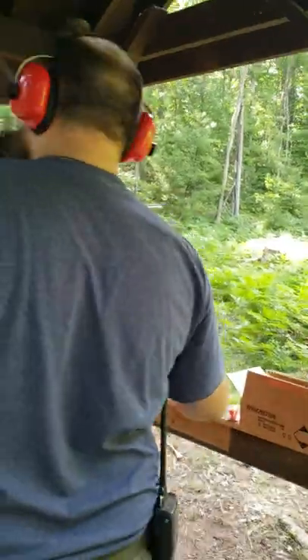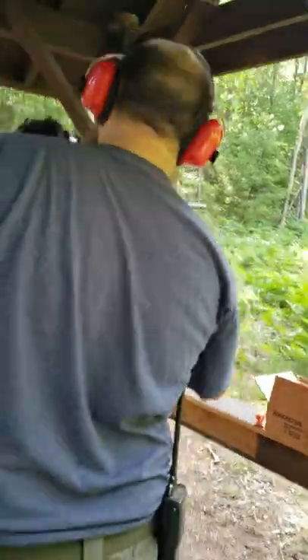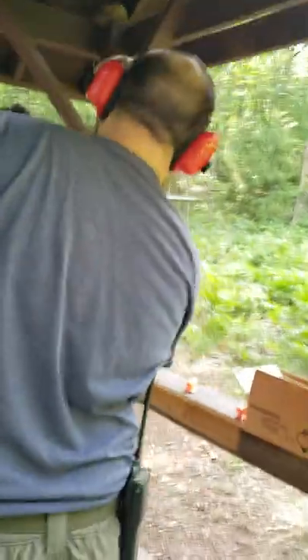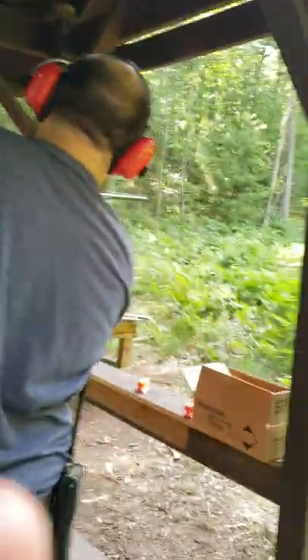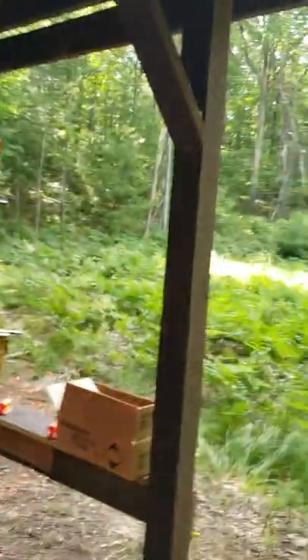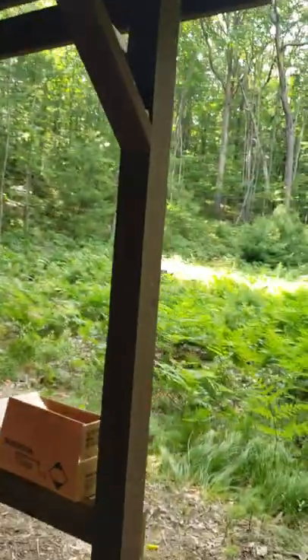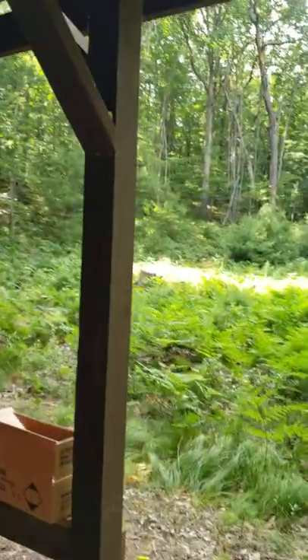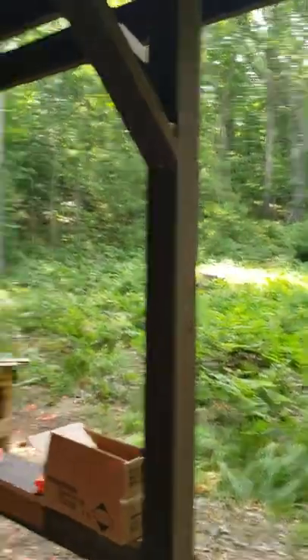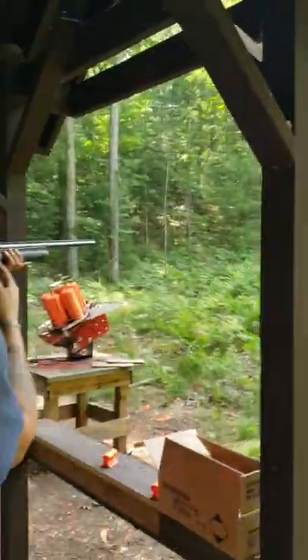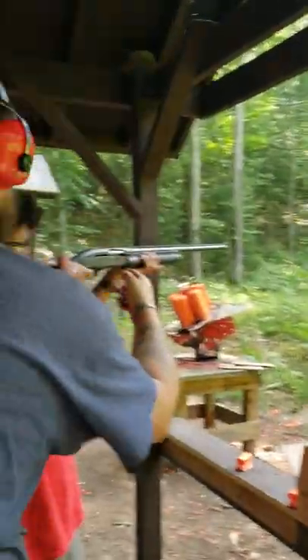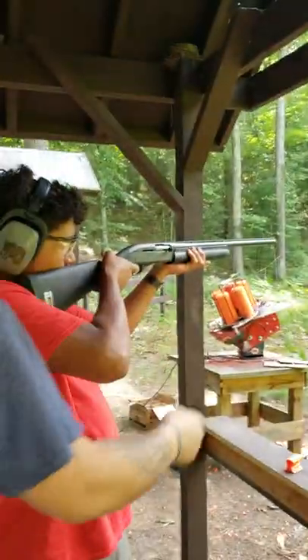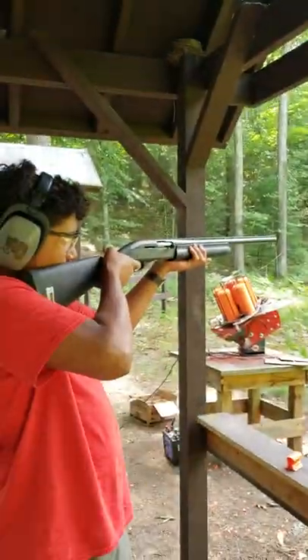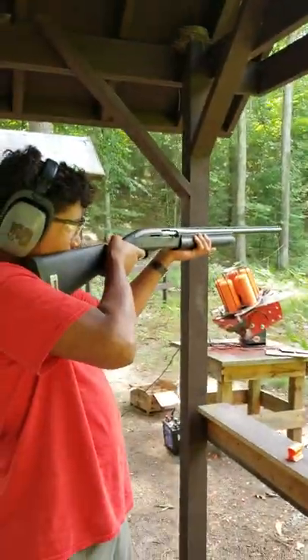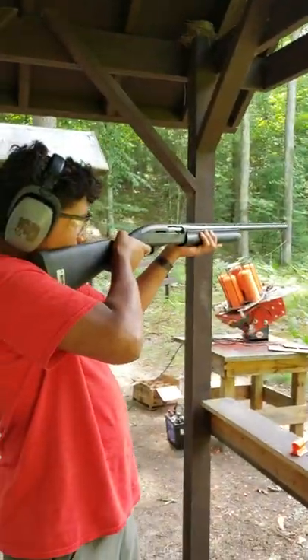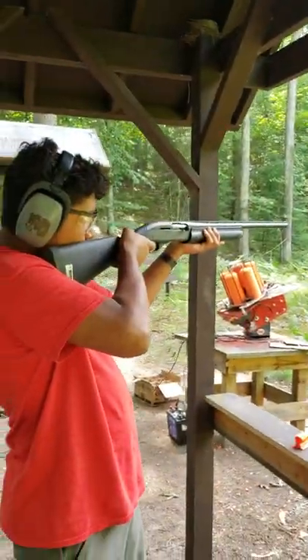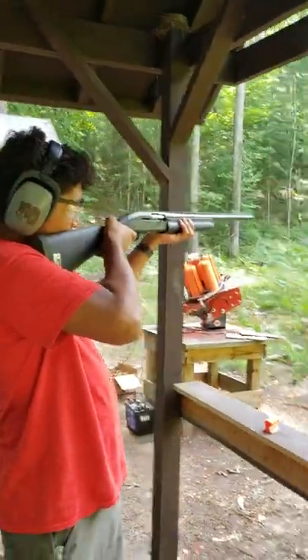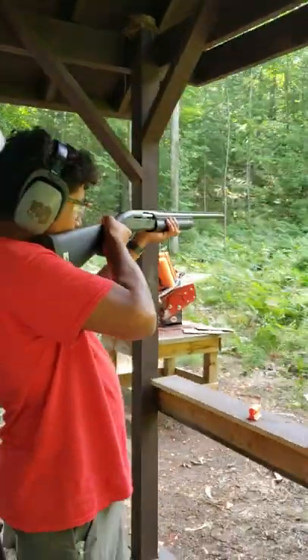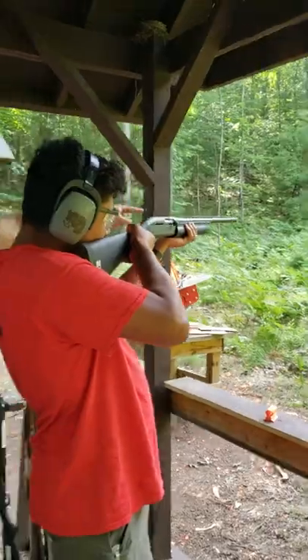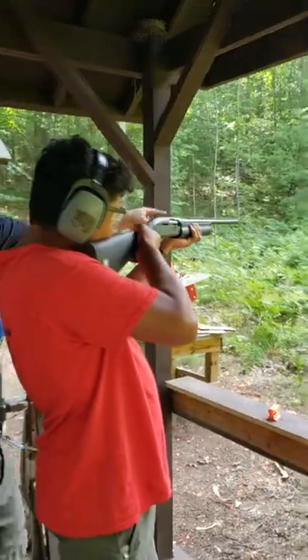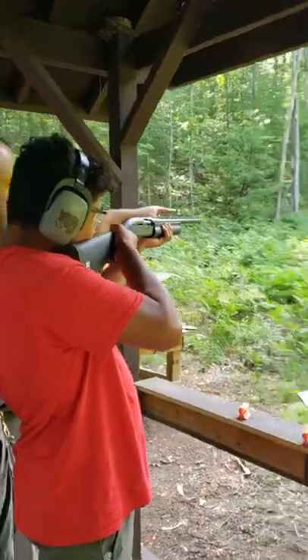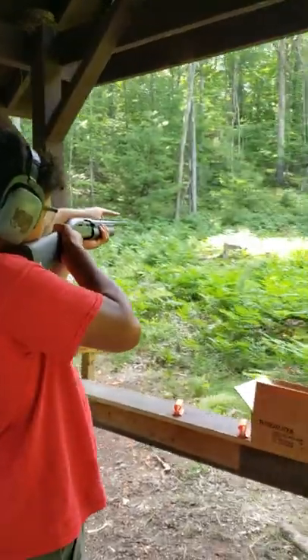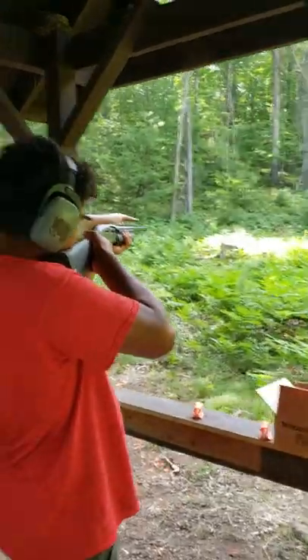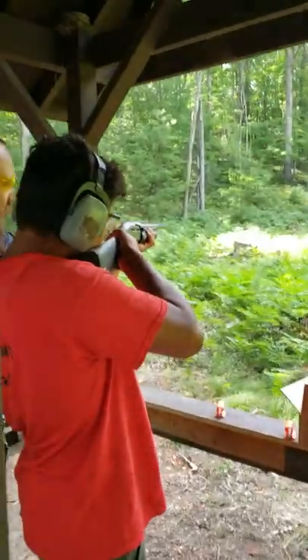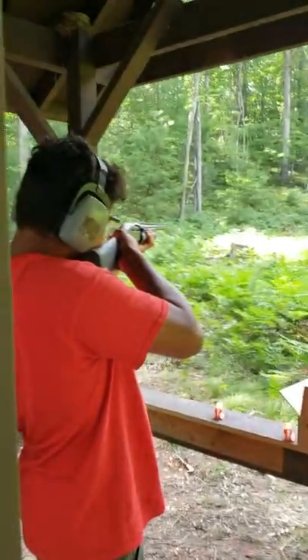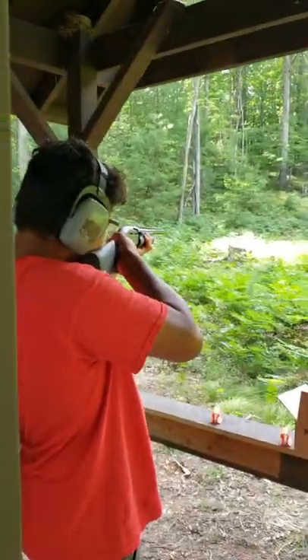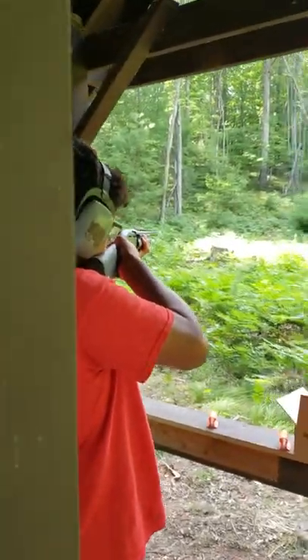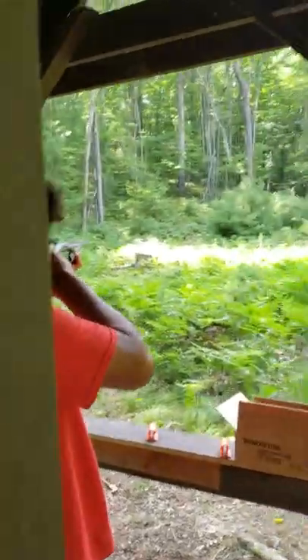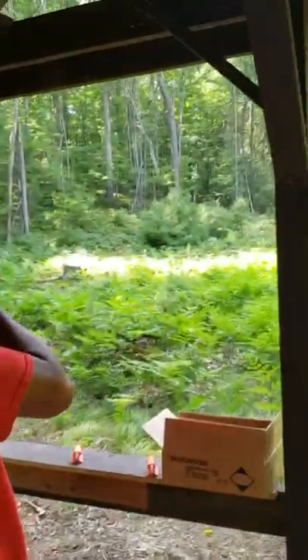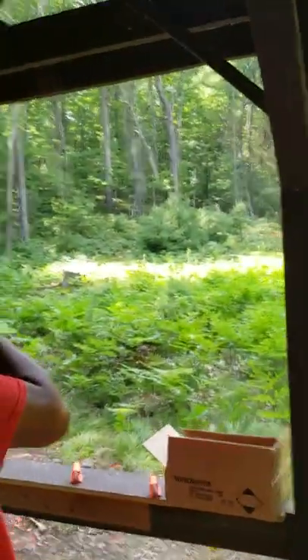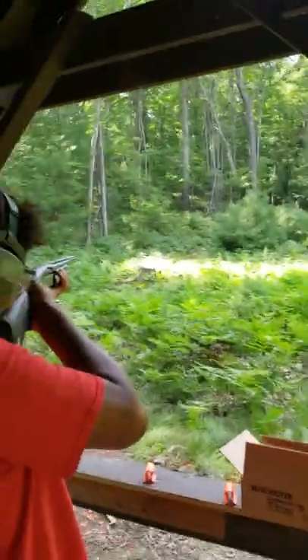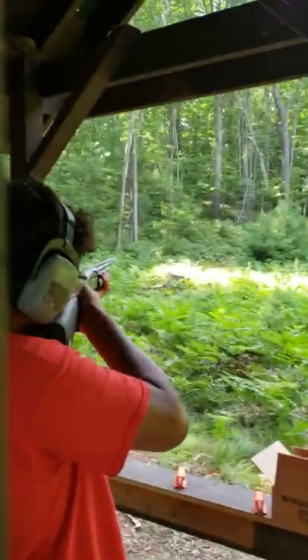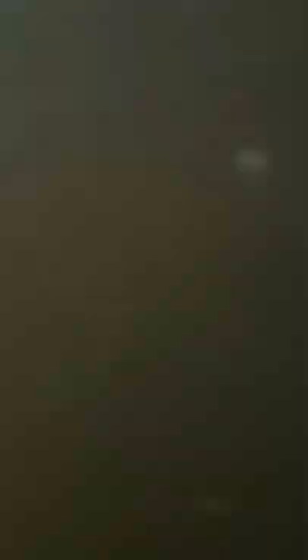I want you to say pull nice and loud. The safety's off, it's loaded. Put that little bead — which is the sight — right on the clay when you want to fire. Go ahead, fire and ready.